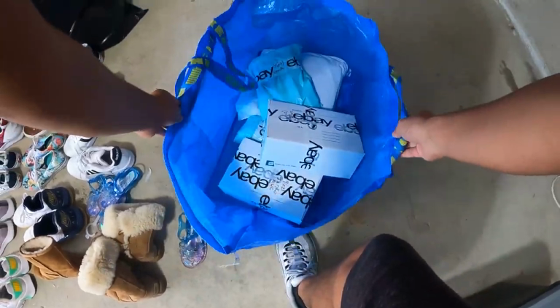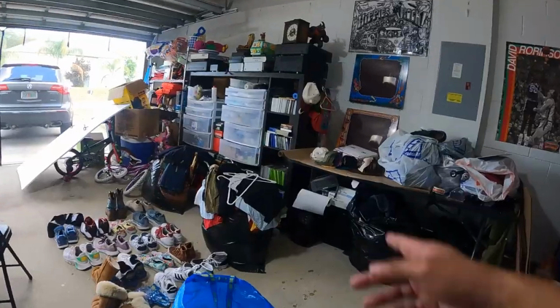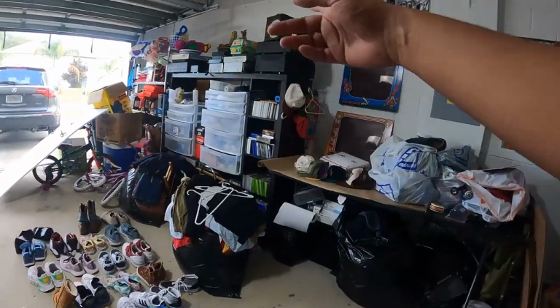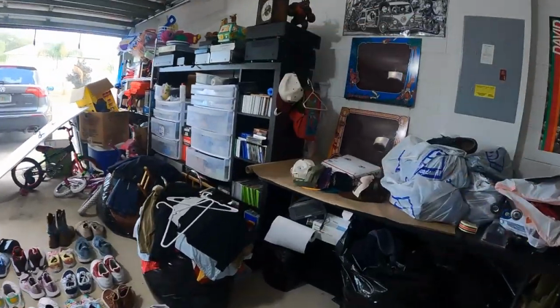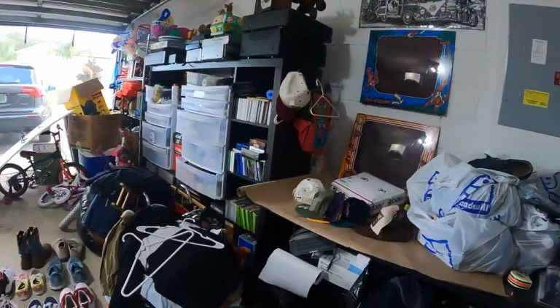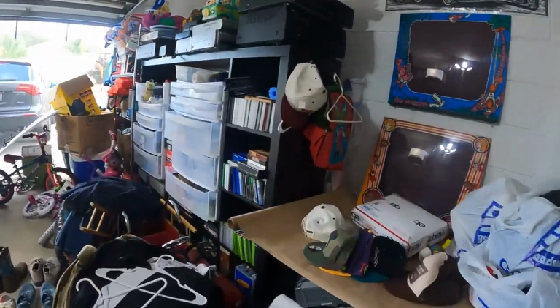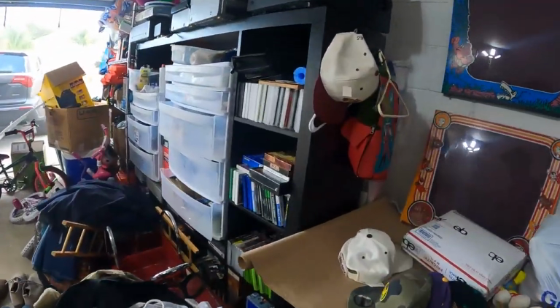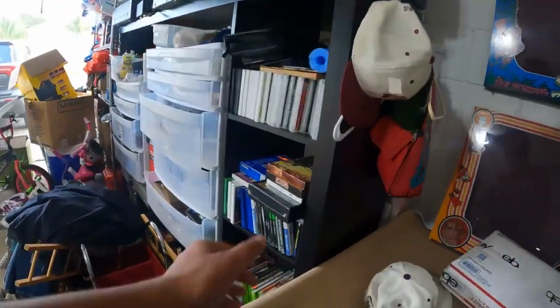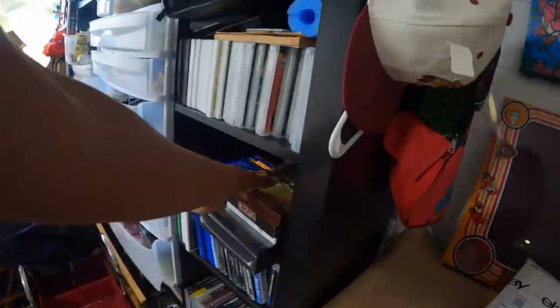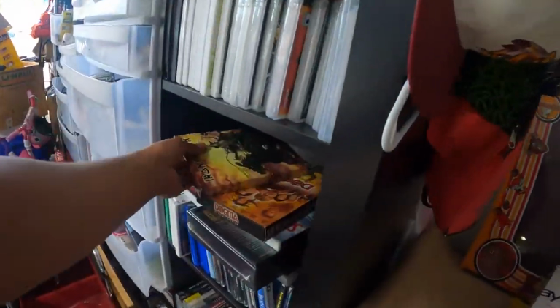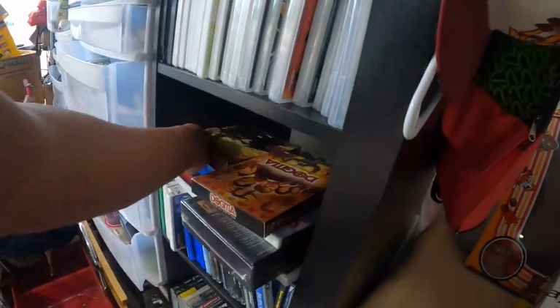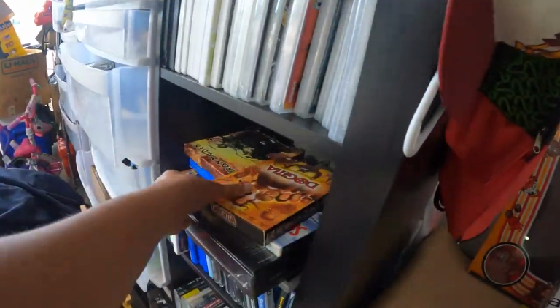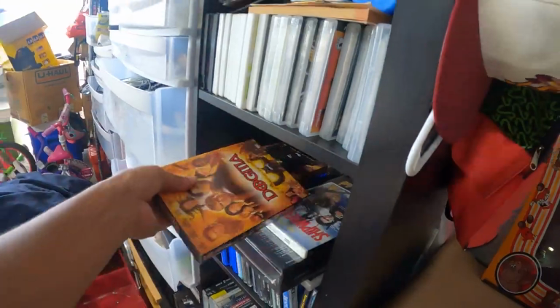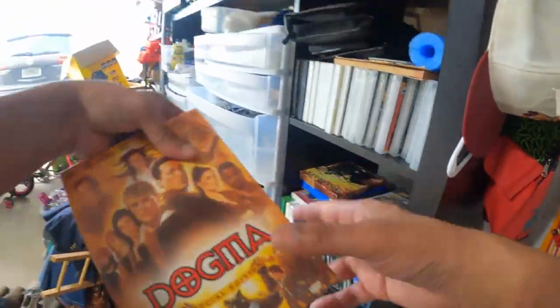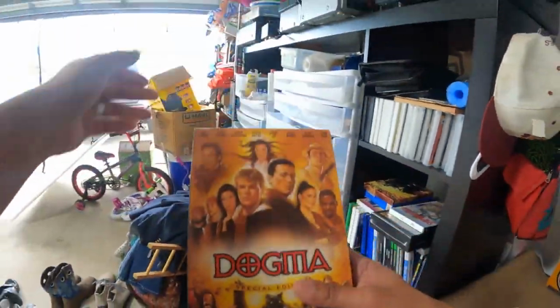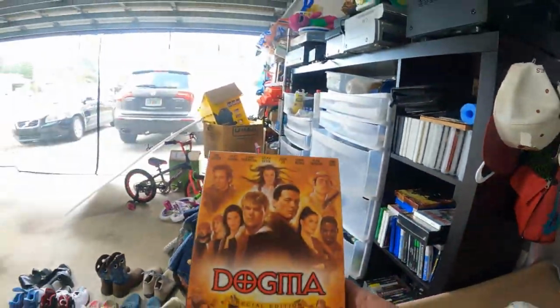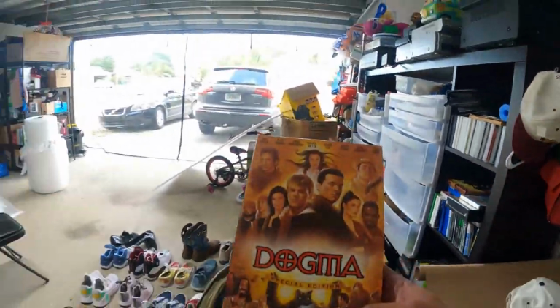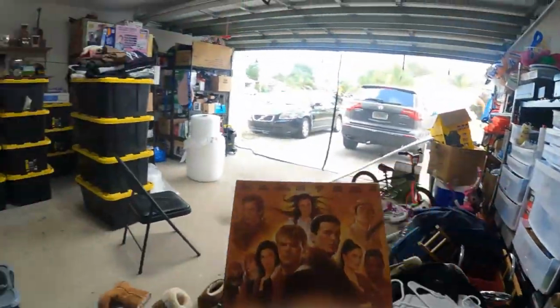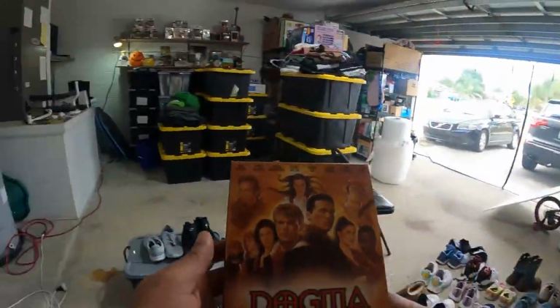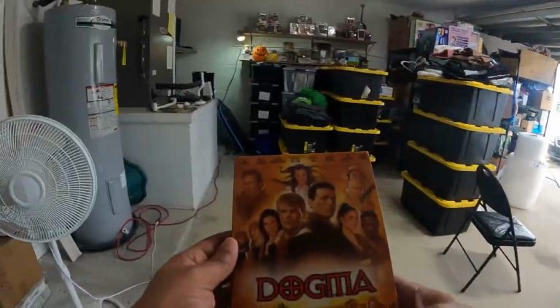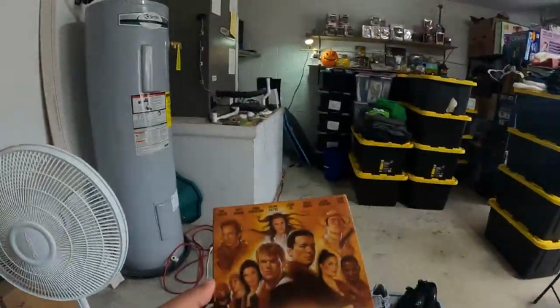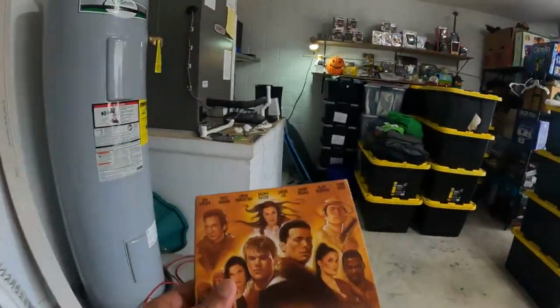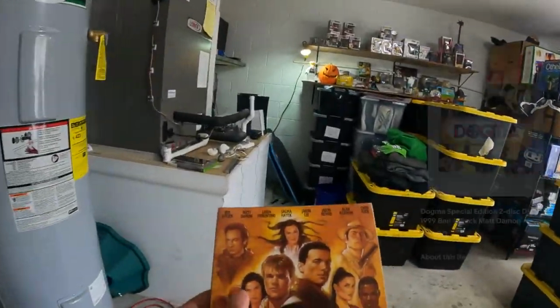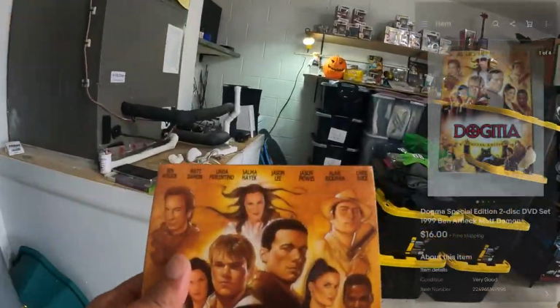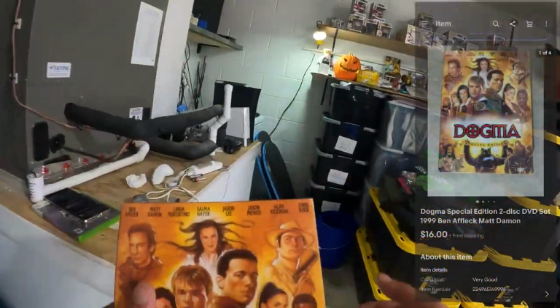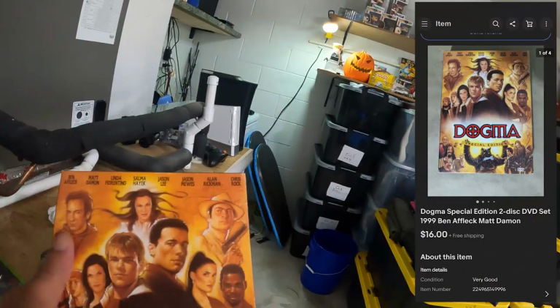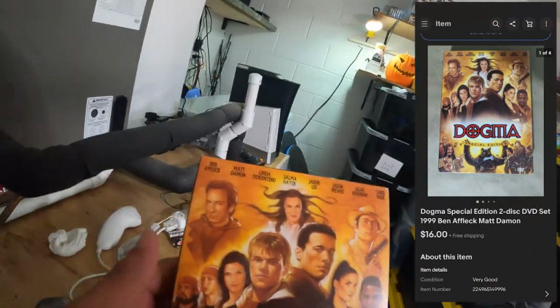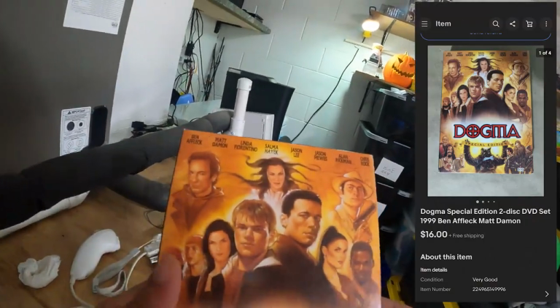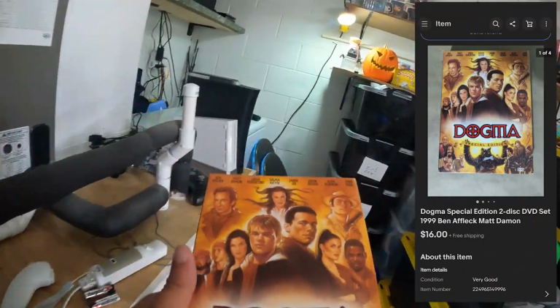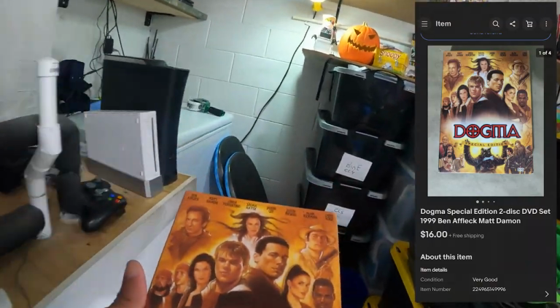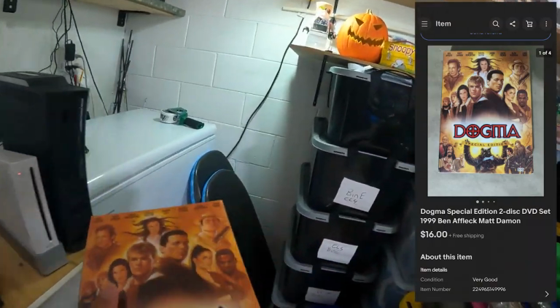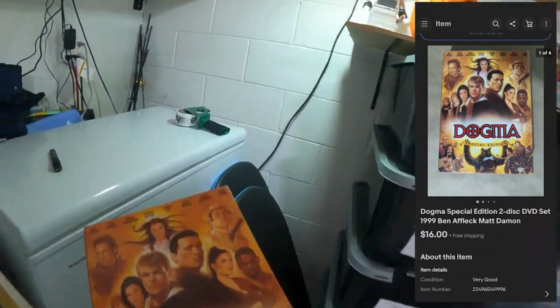Our next thing that sold is actually this — I haven't even put it up yet. It's a Dogma DVD special edition and this sold for $16 free shipping.